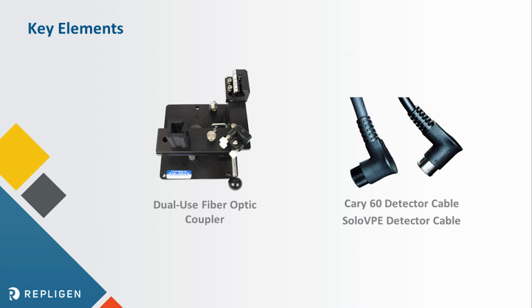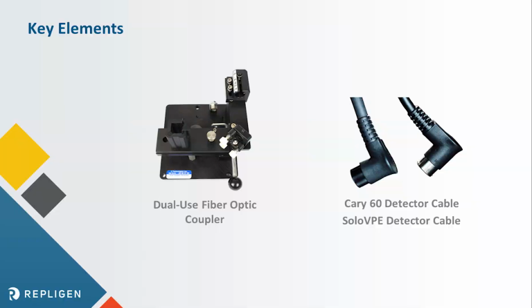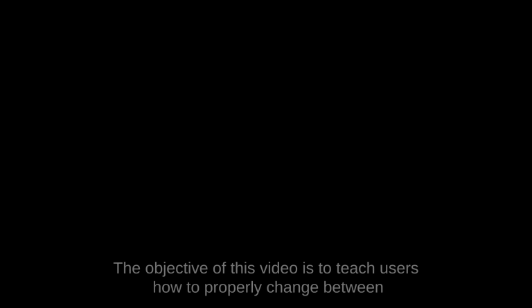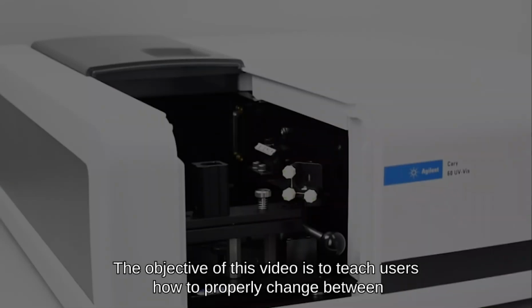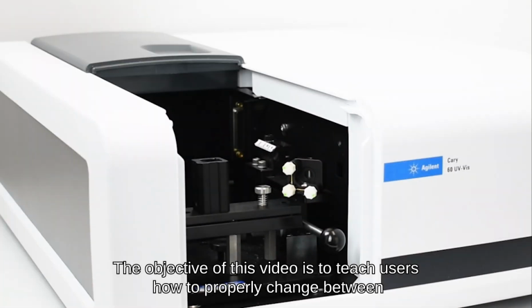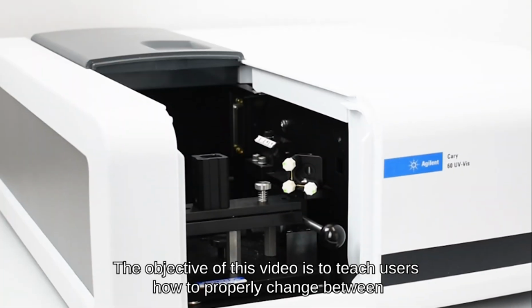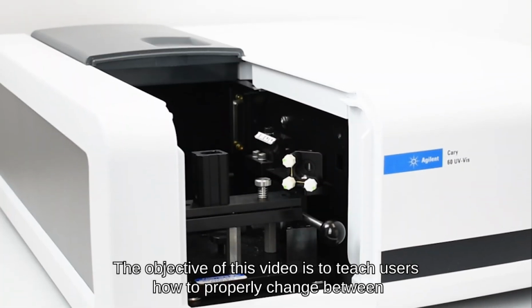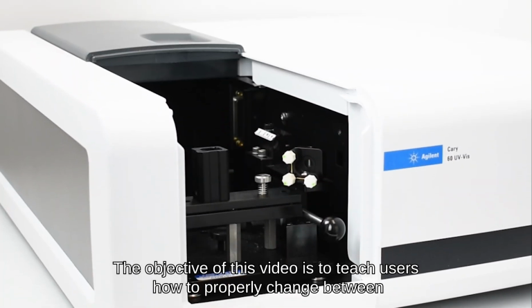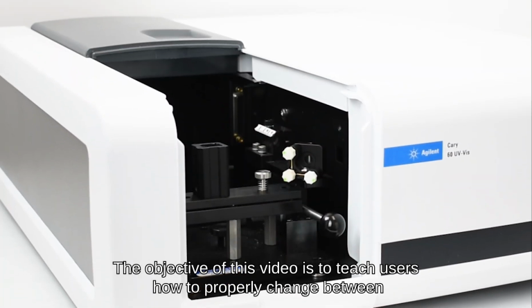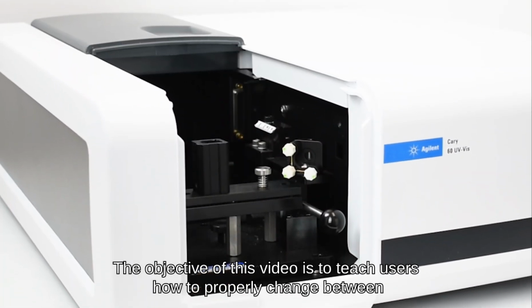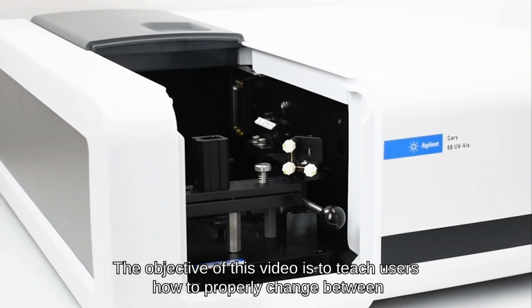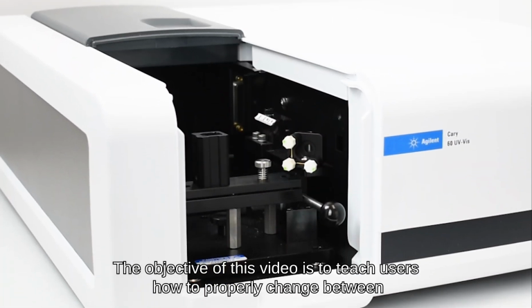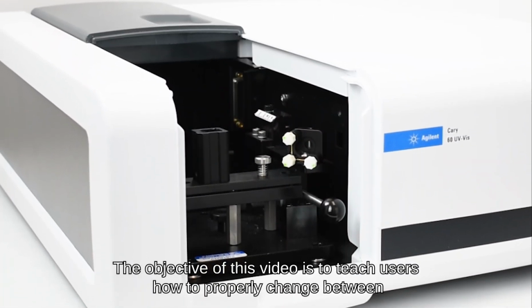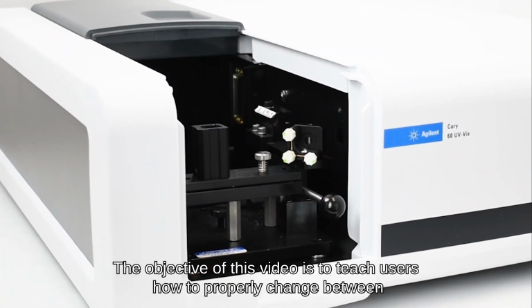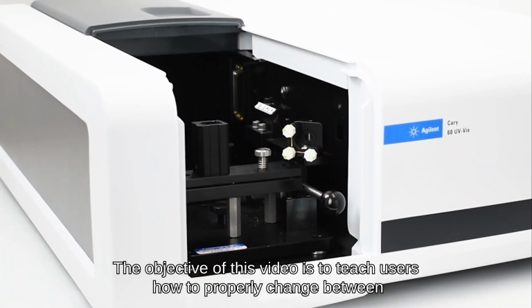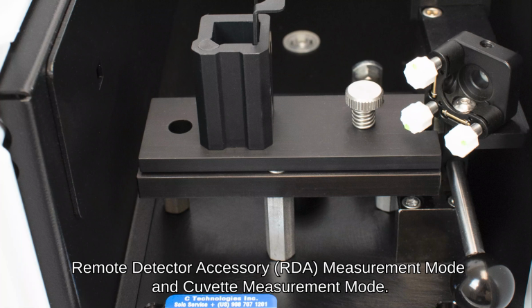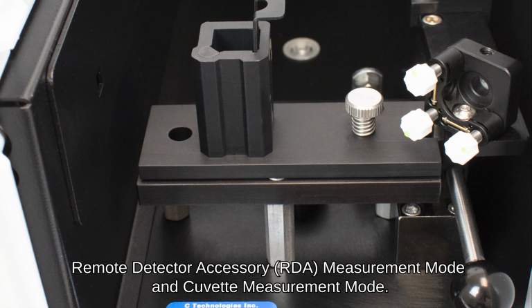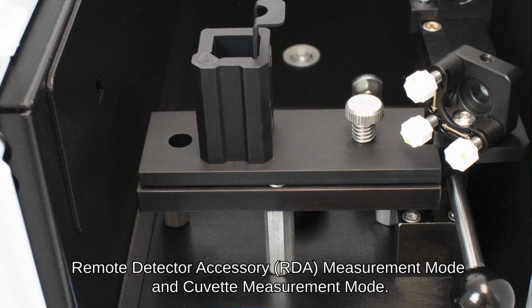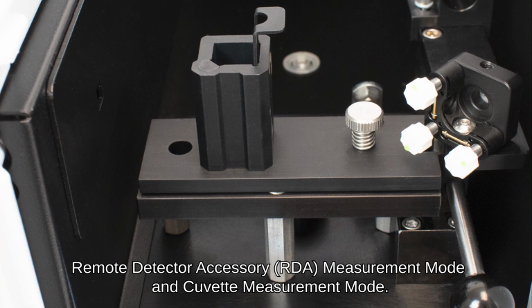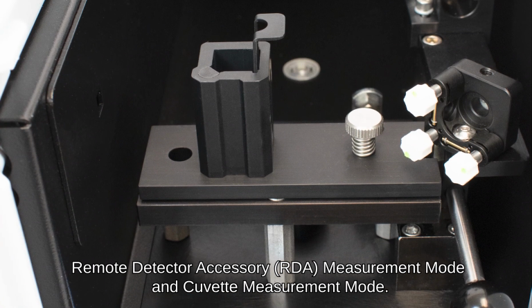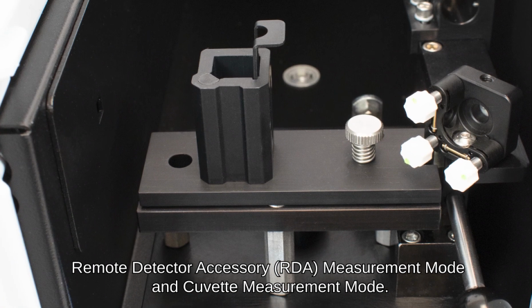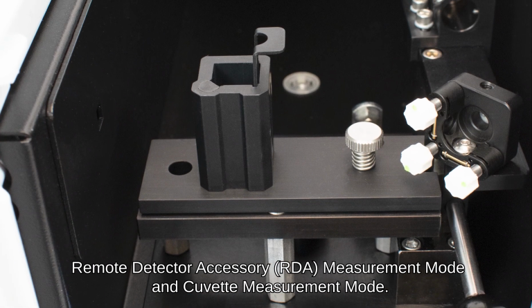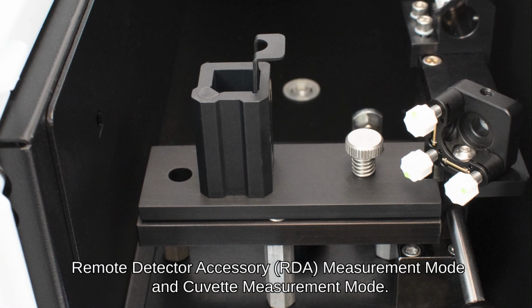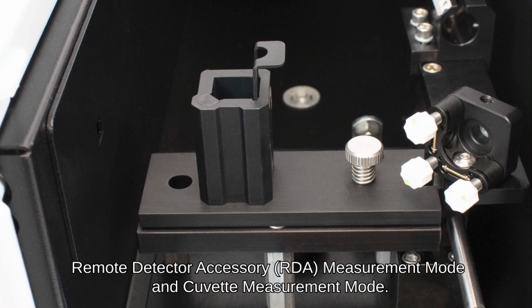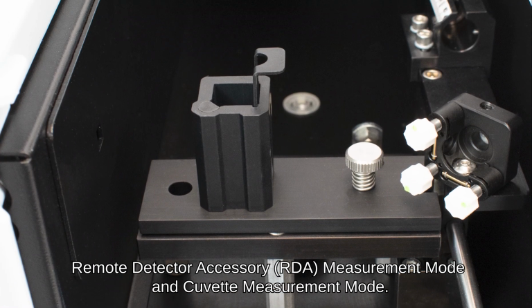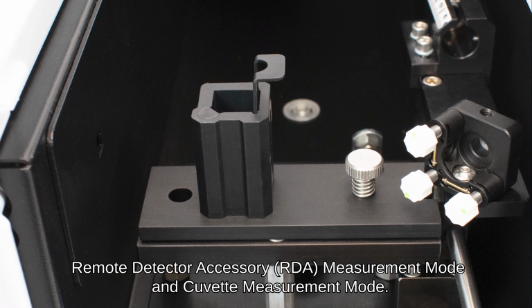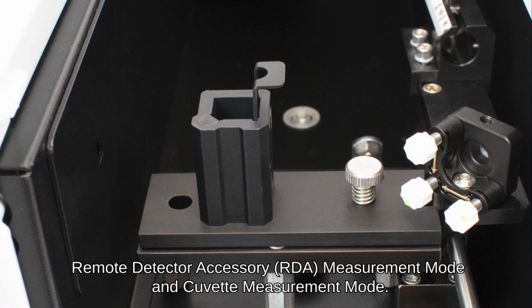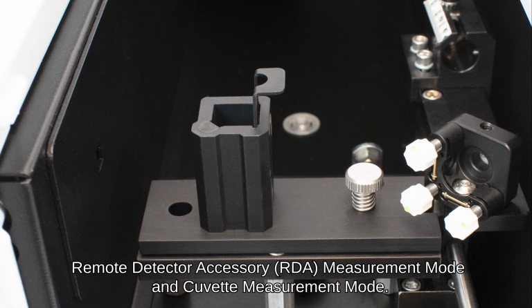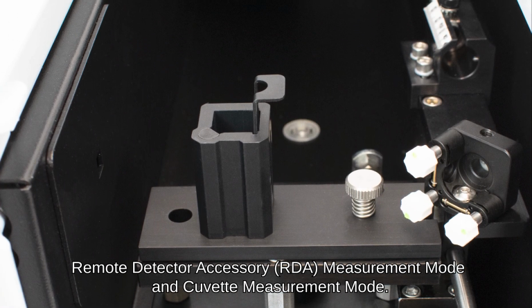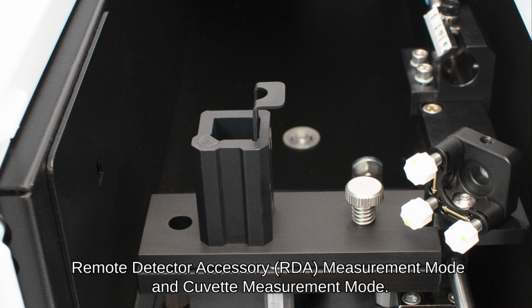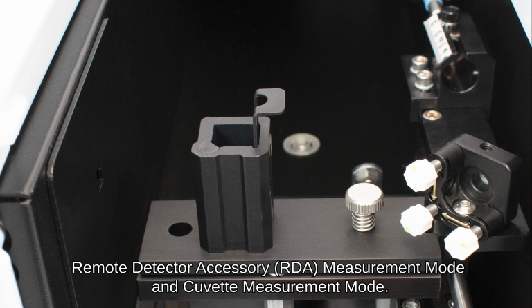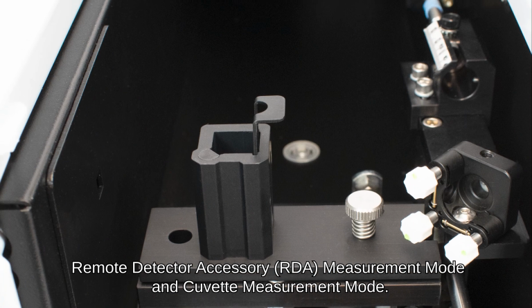The objective of this video is to teach users how to properly change between Remote Detector Accessory measurement mode and cuvette measurement mode.